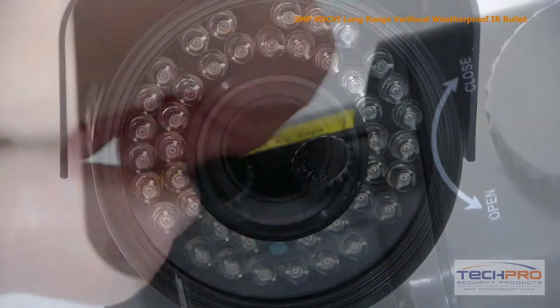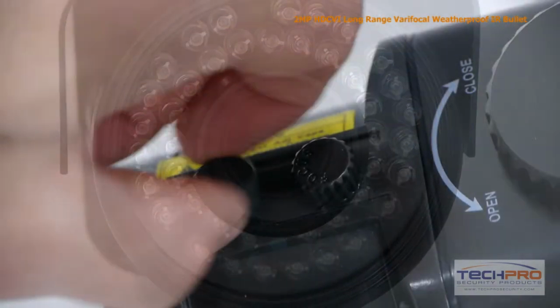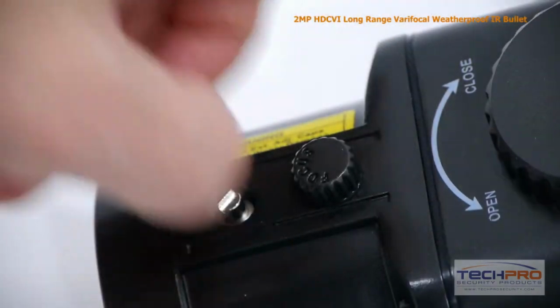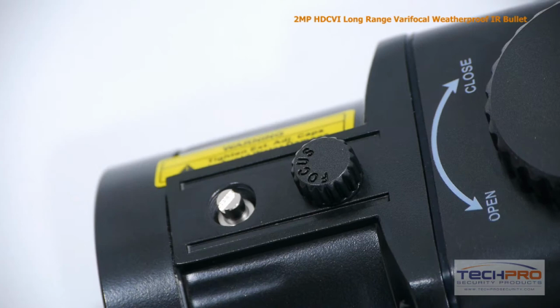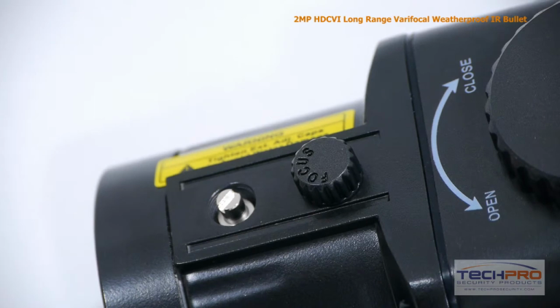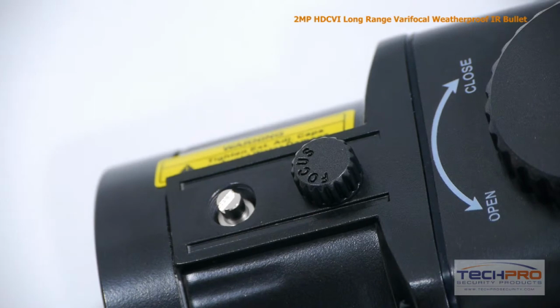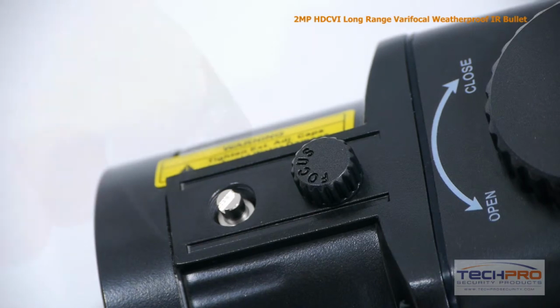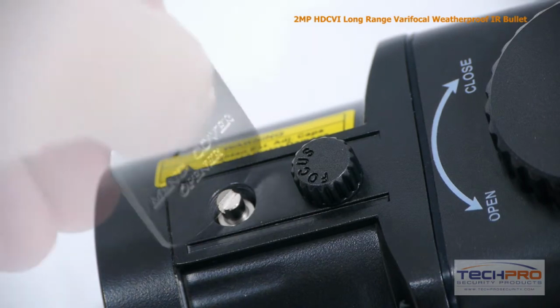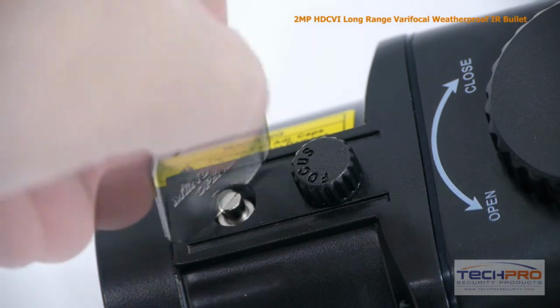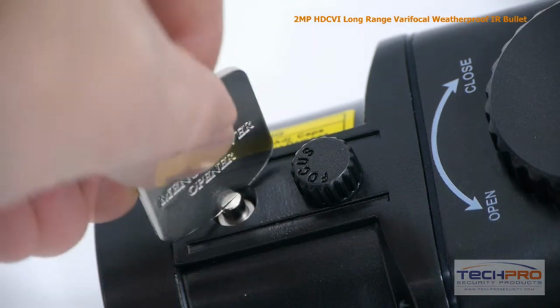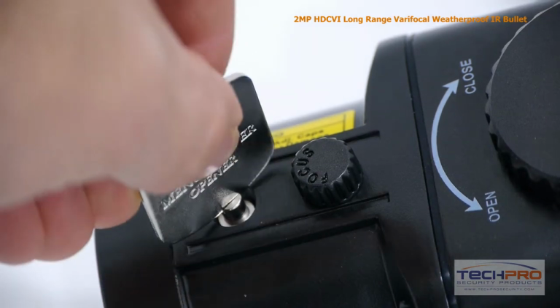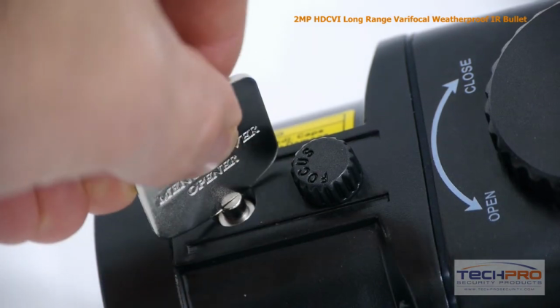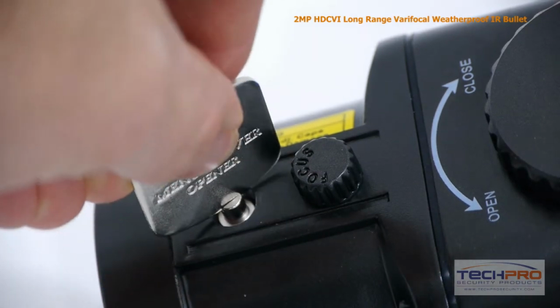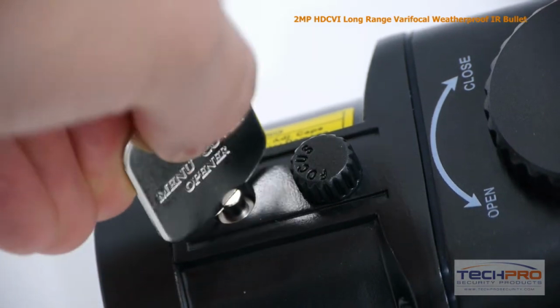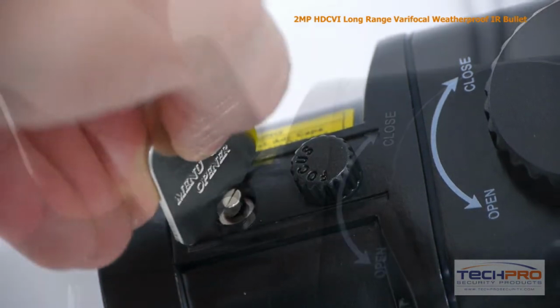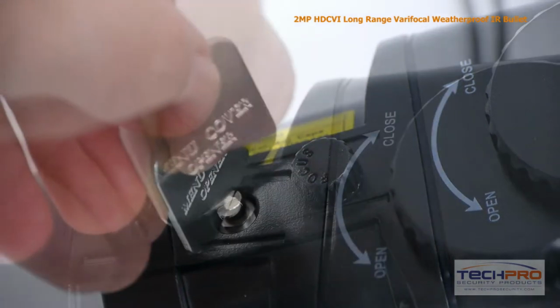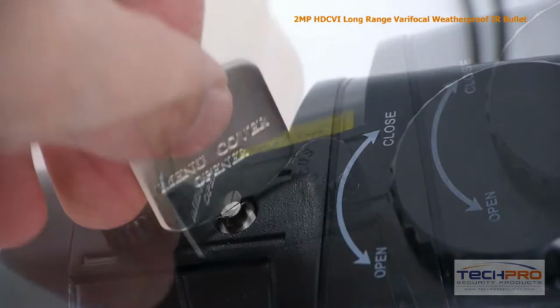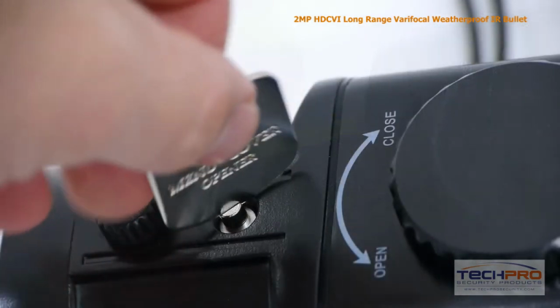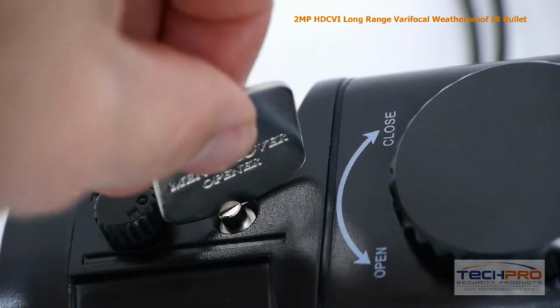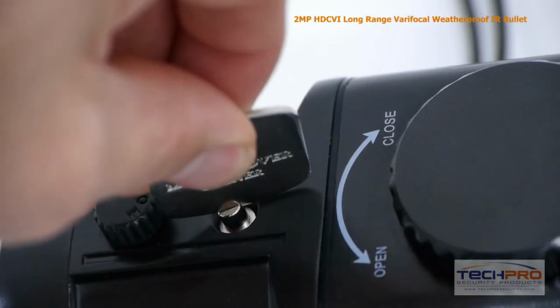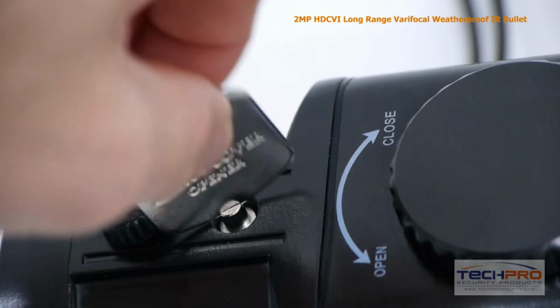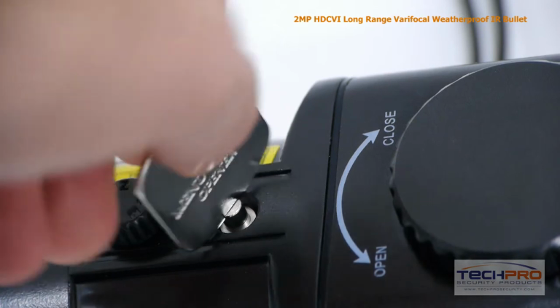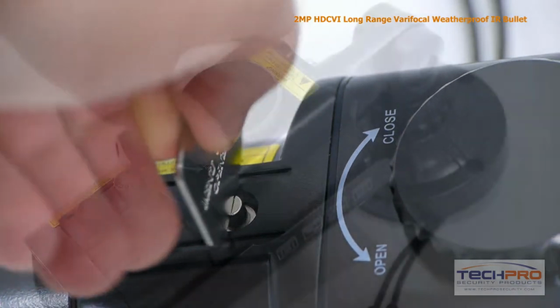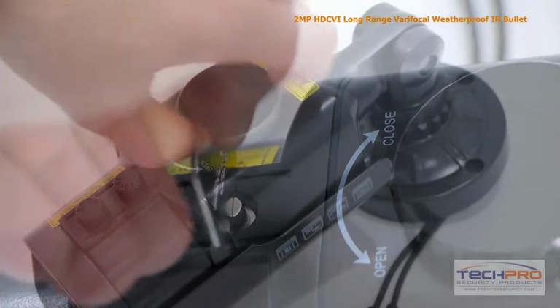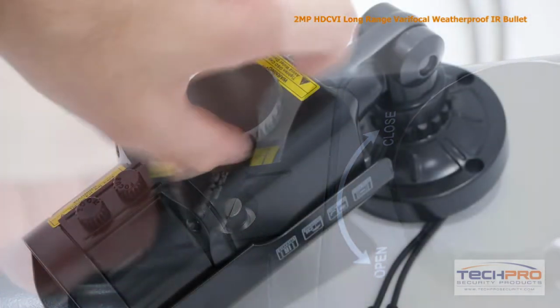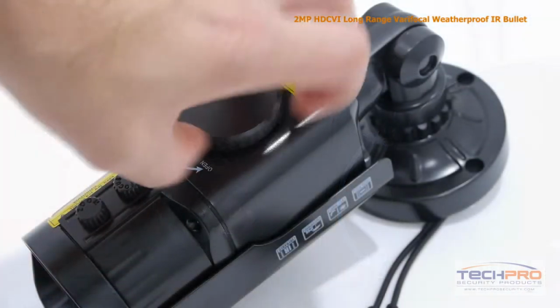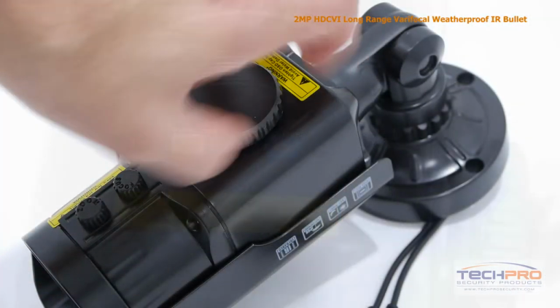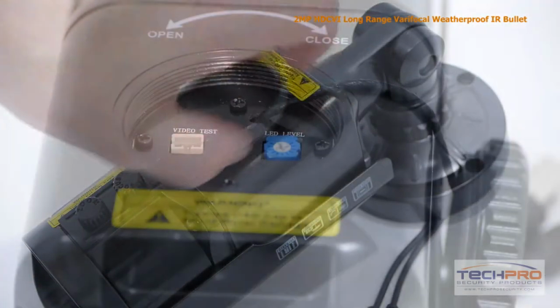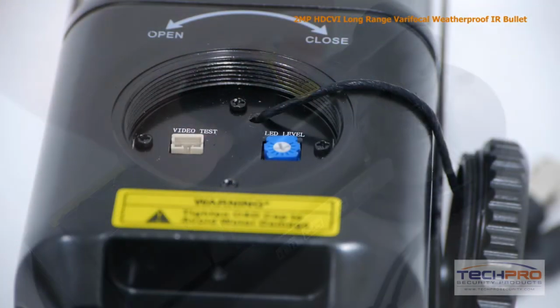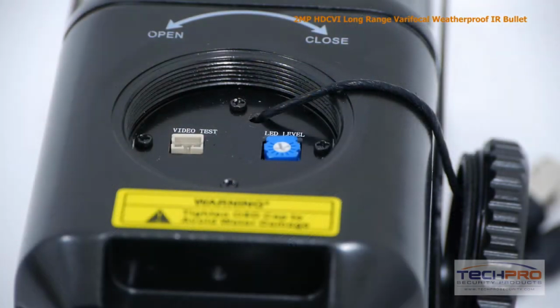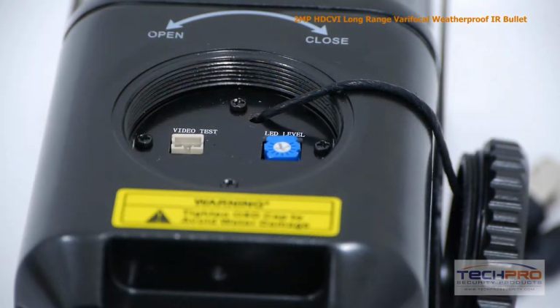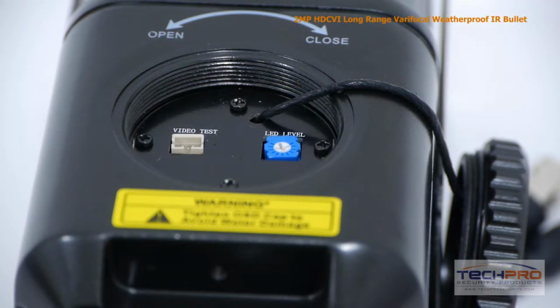To adjust the zoom and focus, unscrew the labeled covers on the bottom of the camera, then use the key included or a flathead screwdriver to make the adjustment. Also on the bottom of the camera you'll find the LED brightness dial.